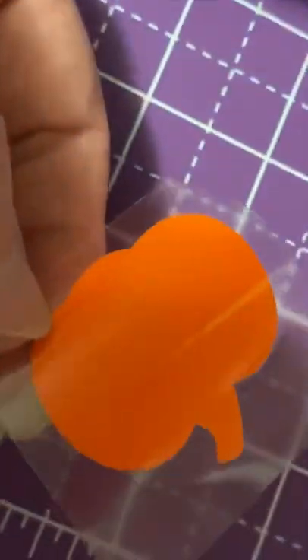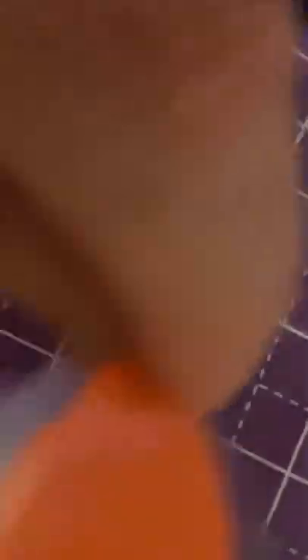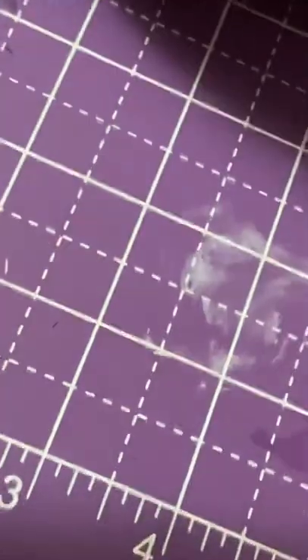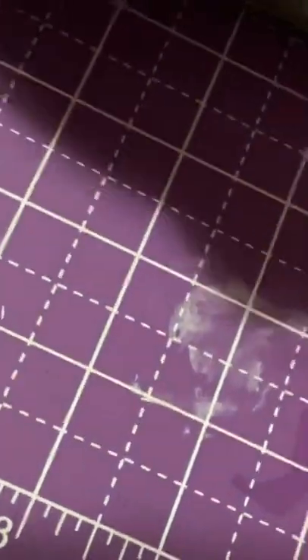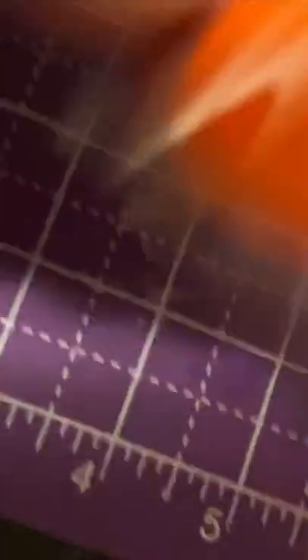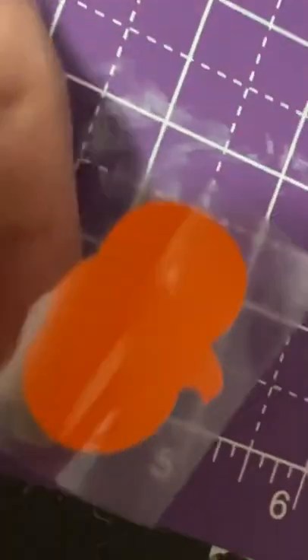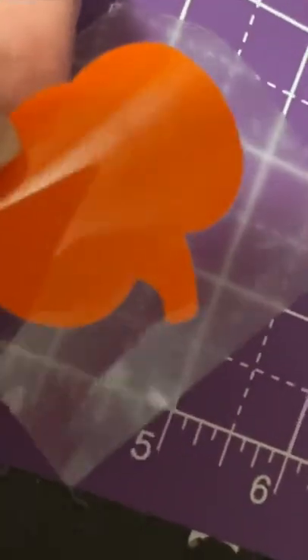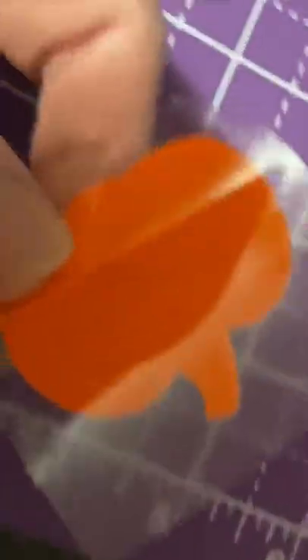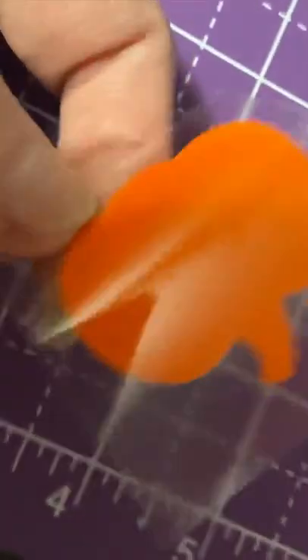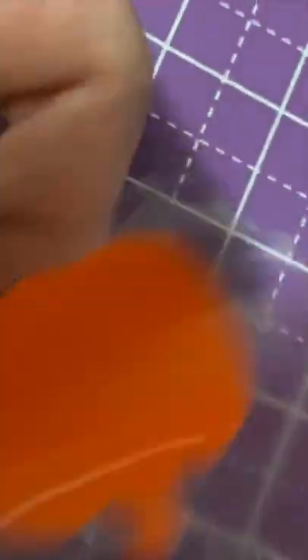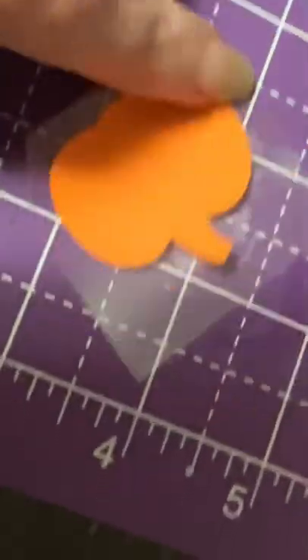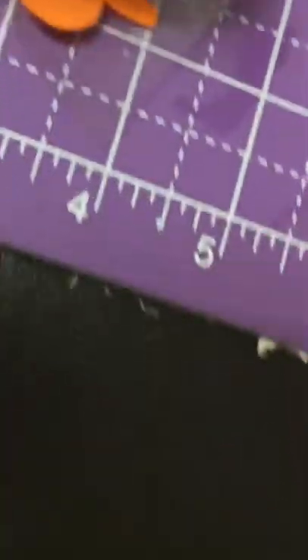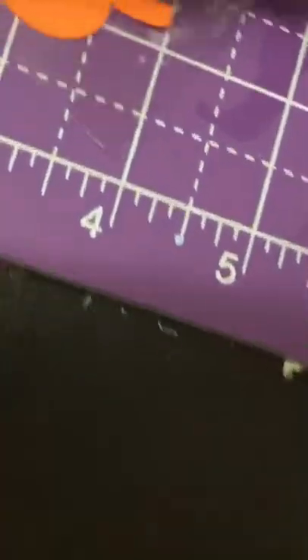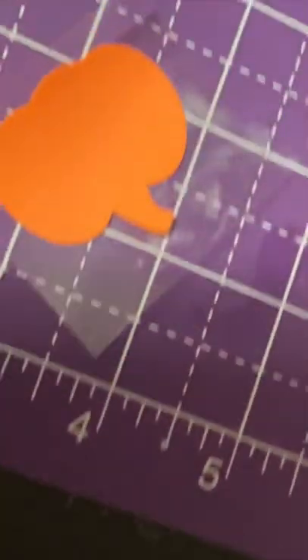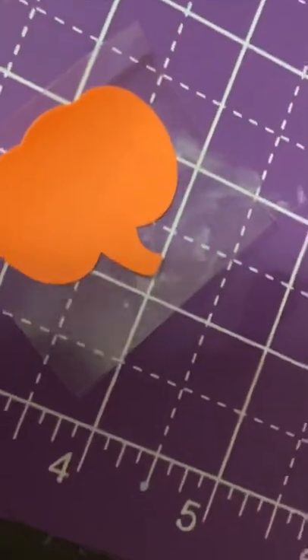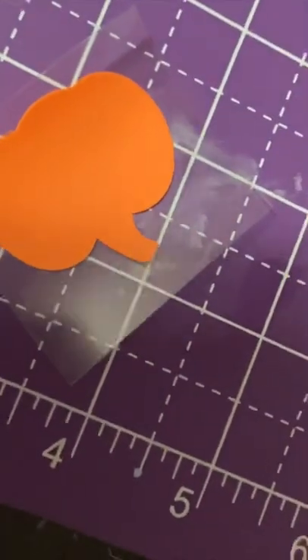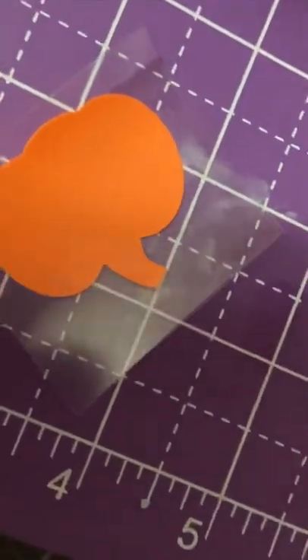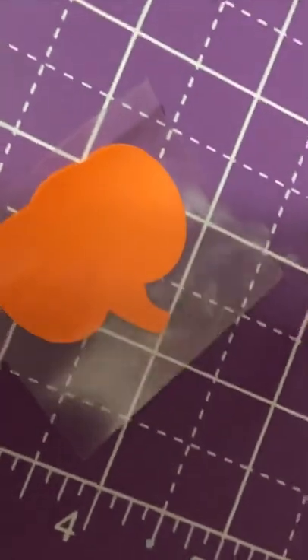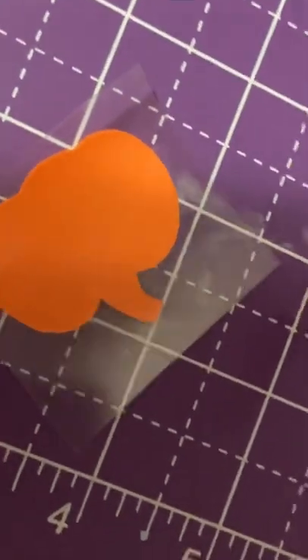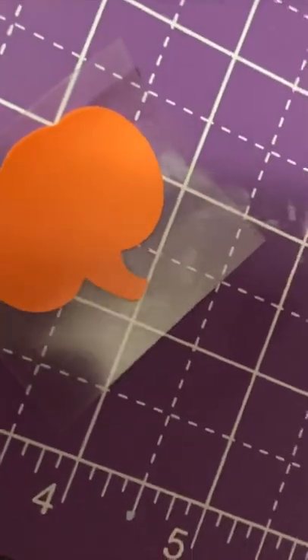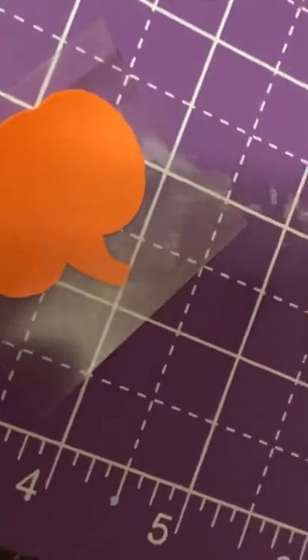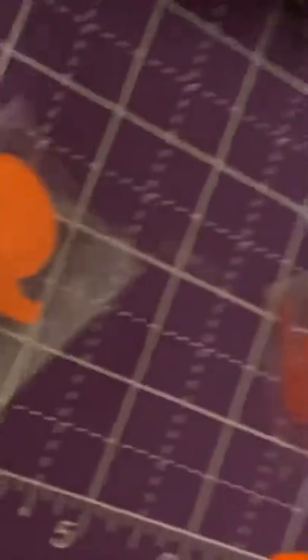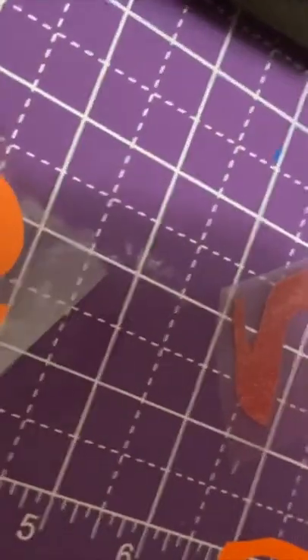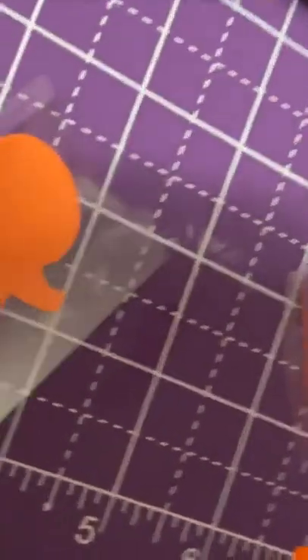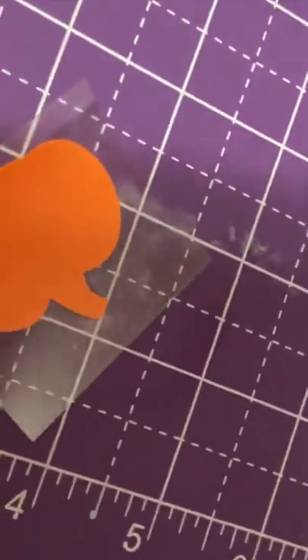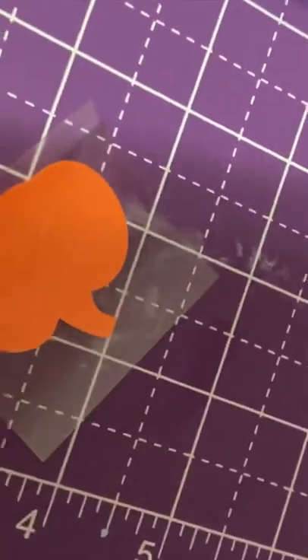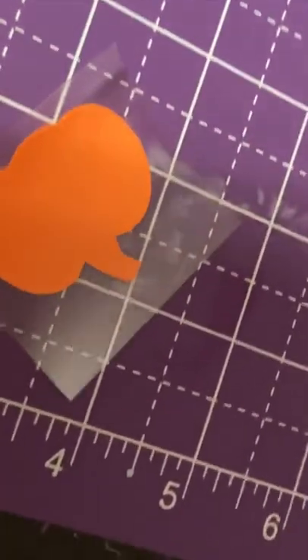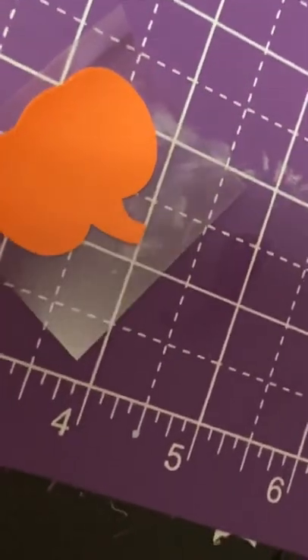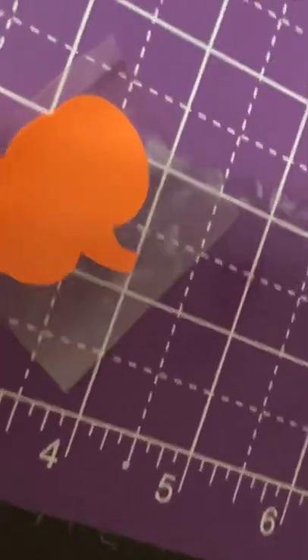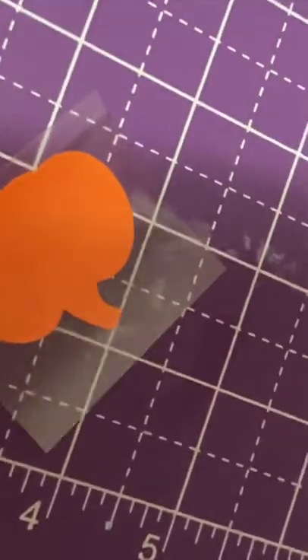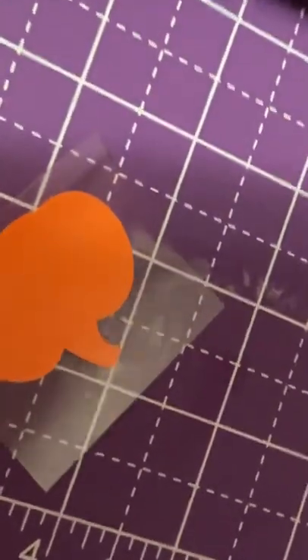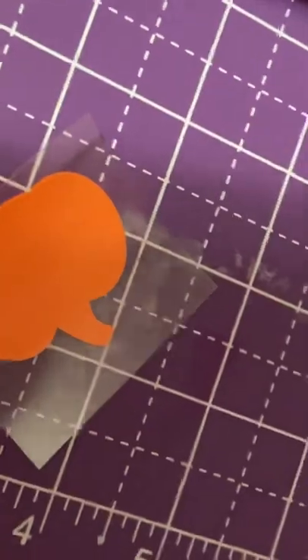Cutting — it cut like a dream, I'm not going to lie. I just used the glitter HTV setting and the regular HTV non-Cricut setting. Cut like a dream.